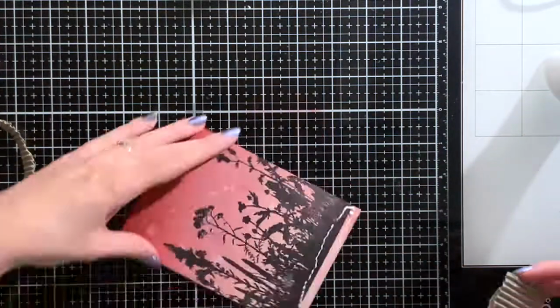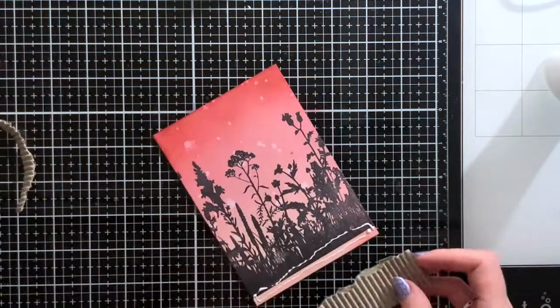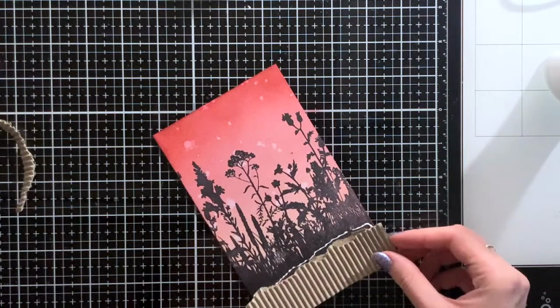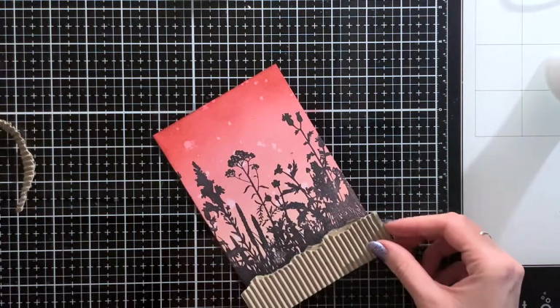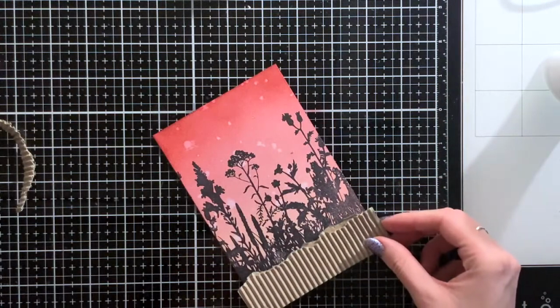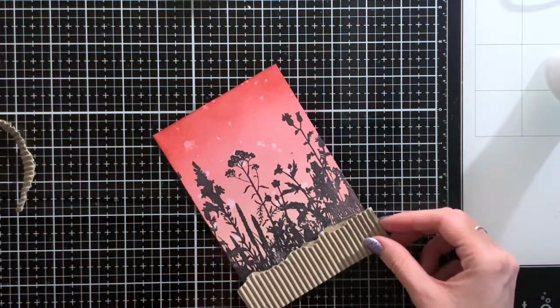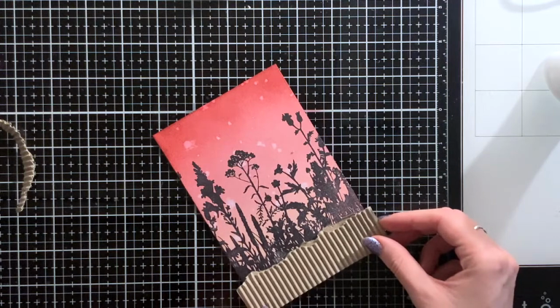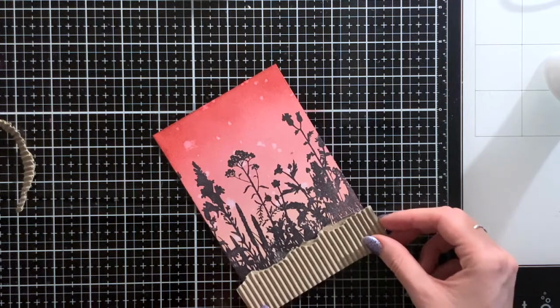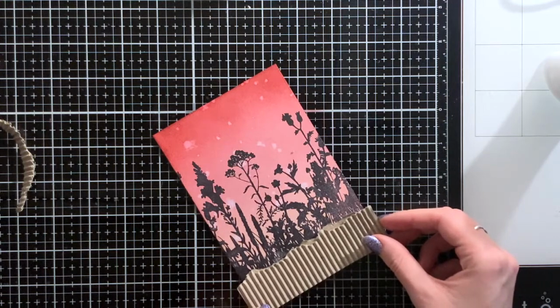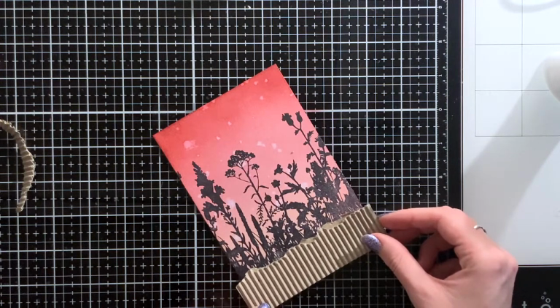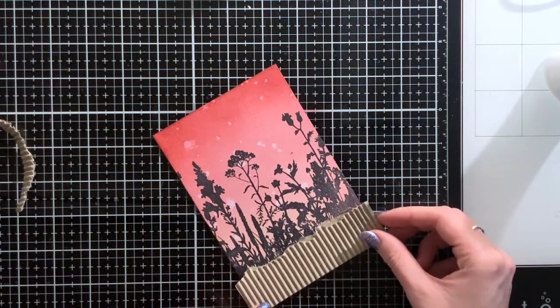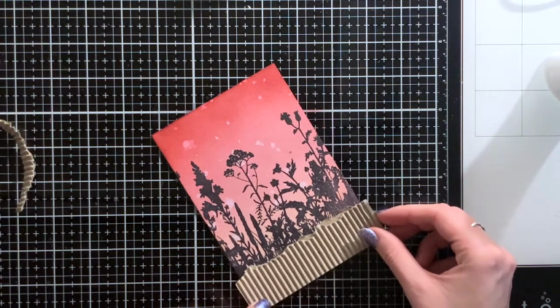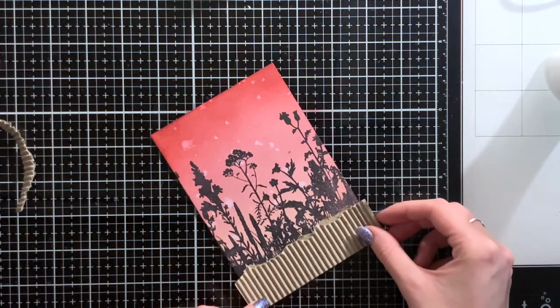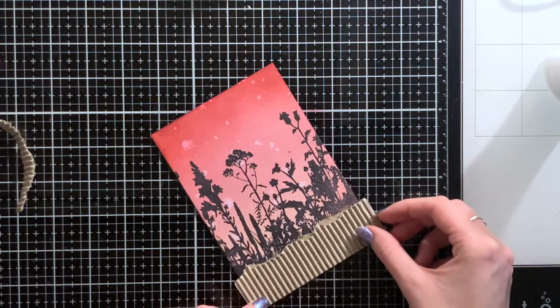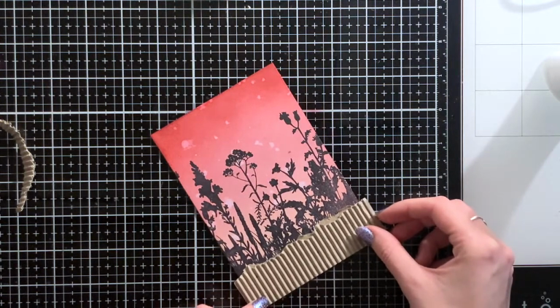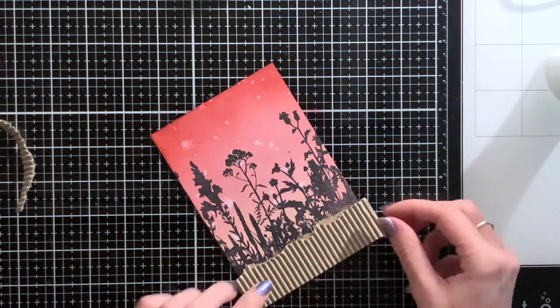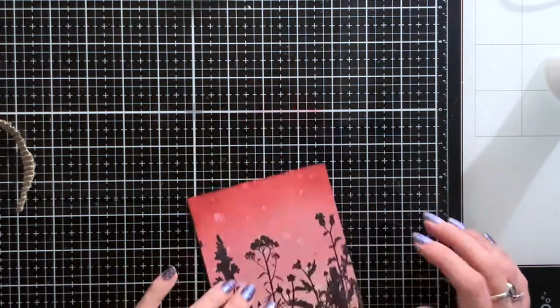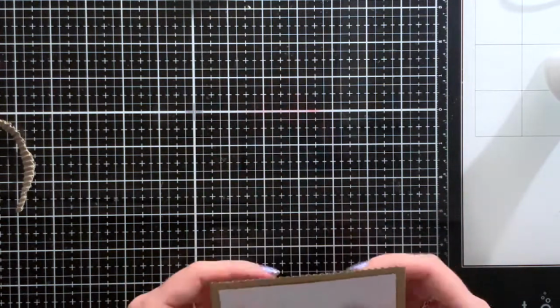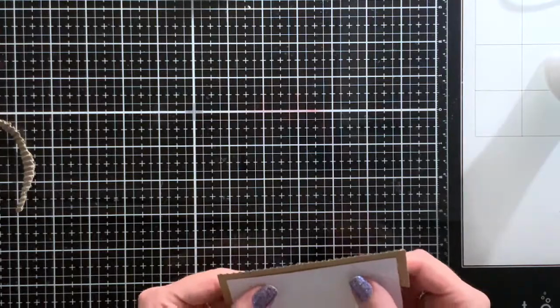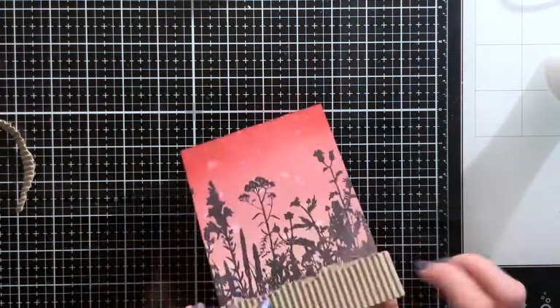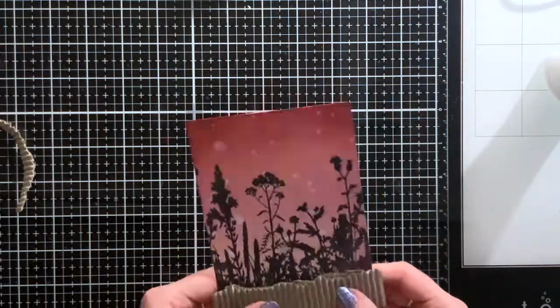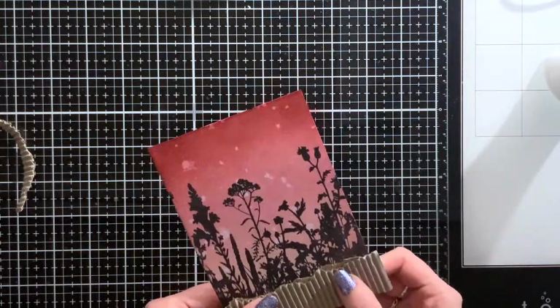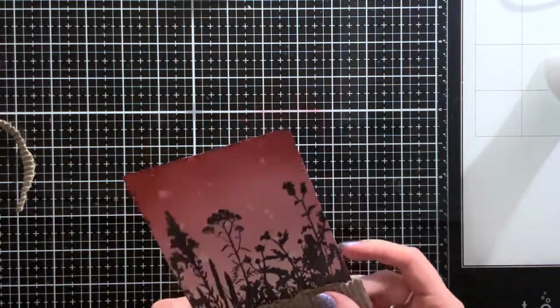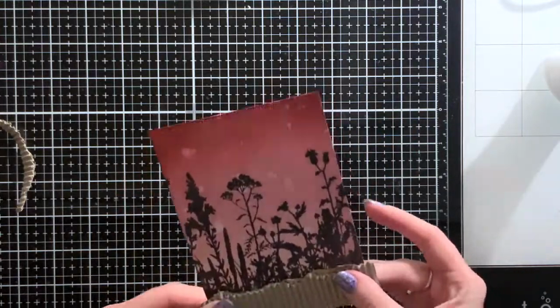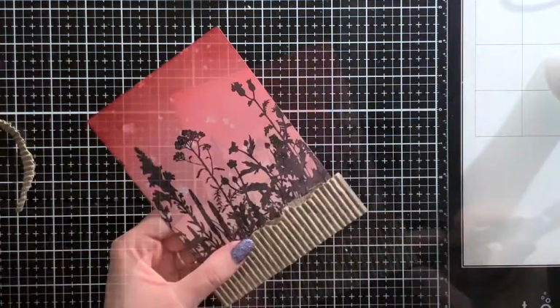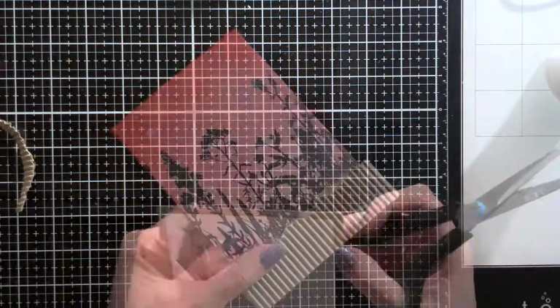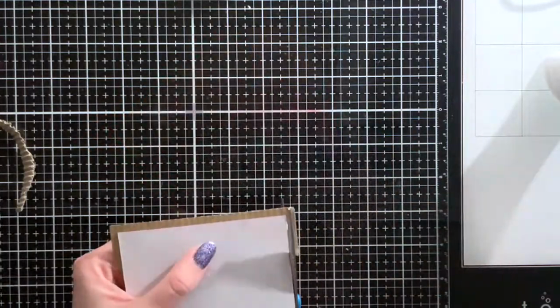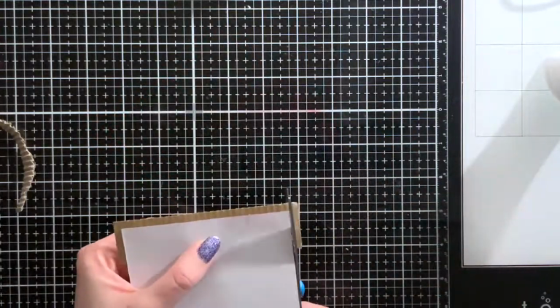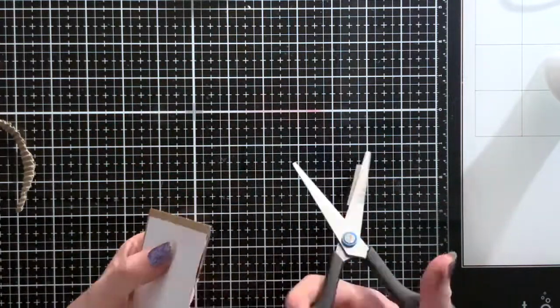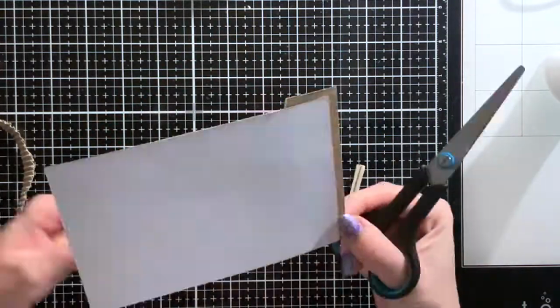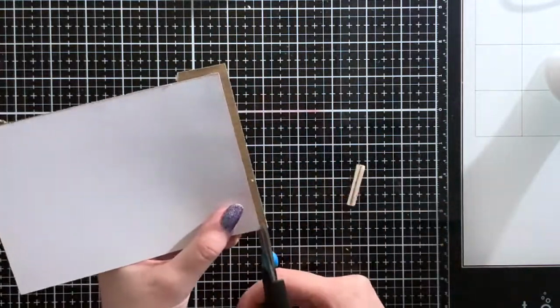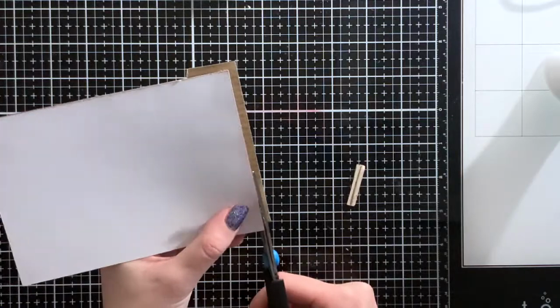Before adhering the cardstock down, I'm using my Nouveau Deluxe glue, which is a liquid glue, so I can move it around a bit till I'm happy with the placement. Once I'm happy, I can cut off the excess with my scissors.